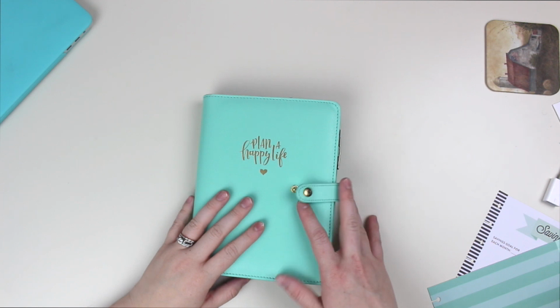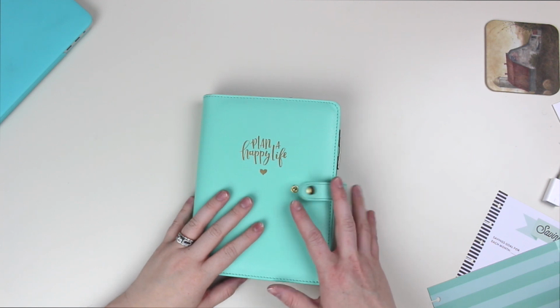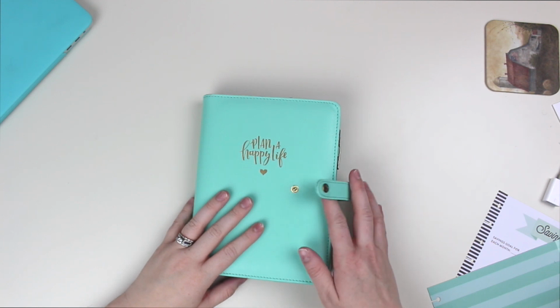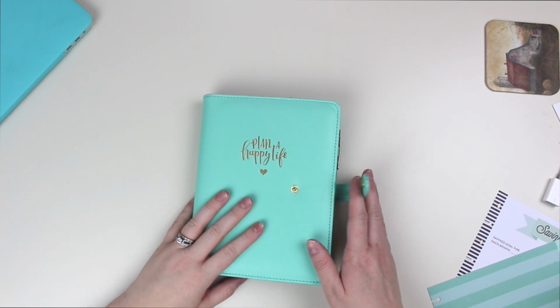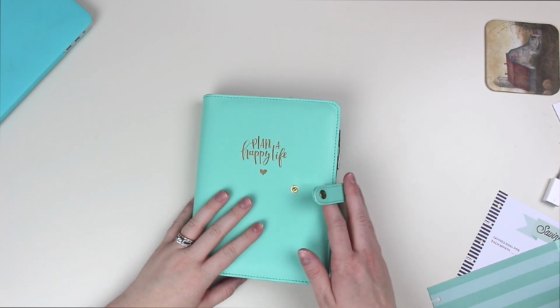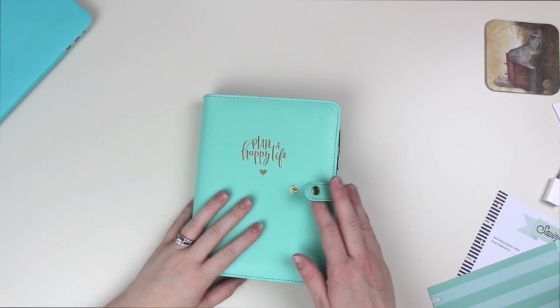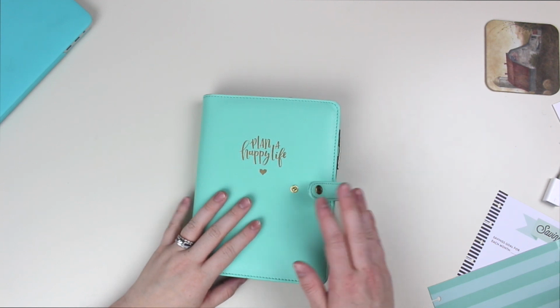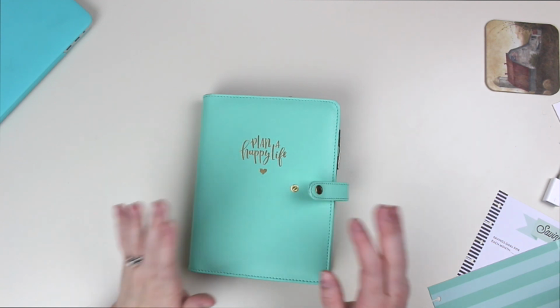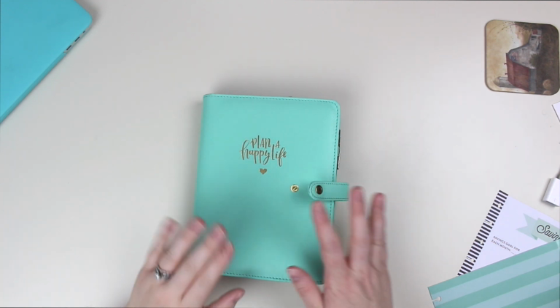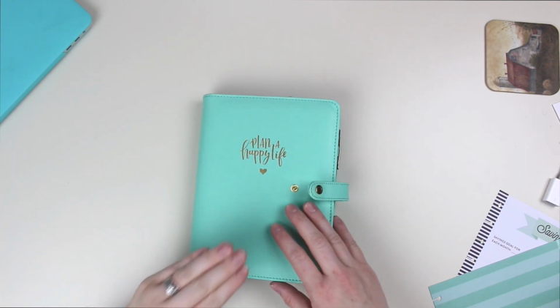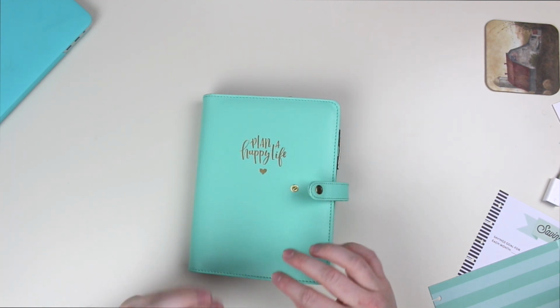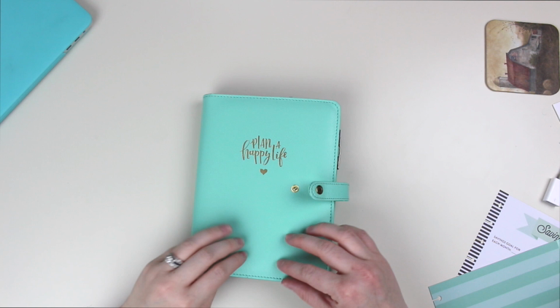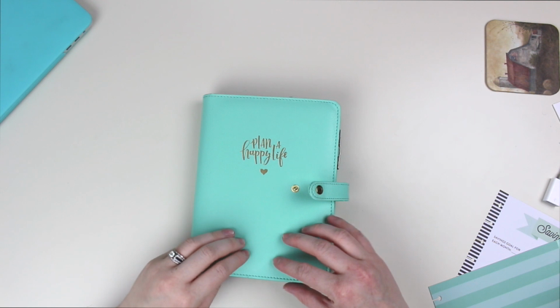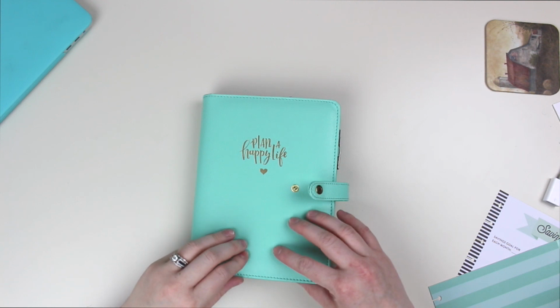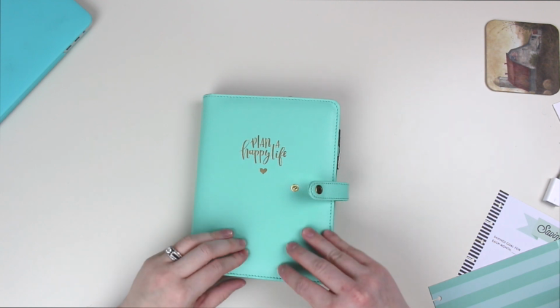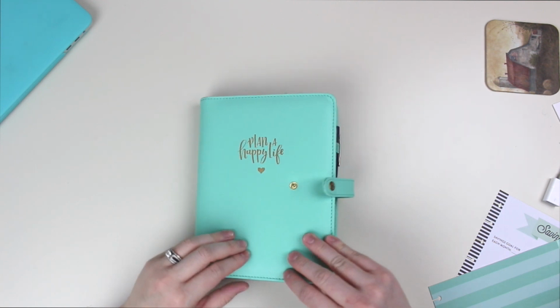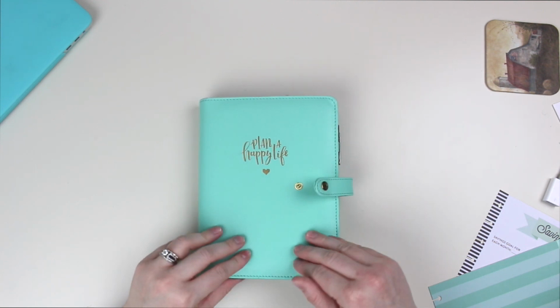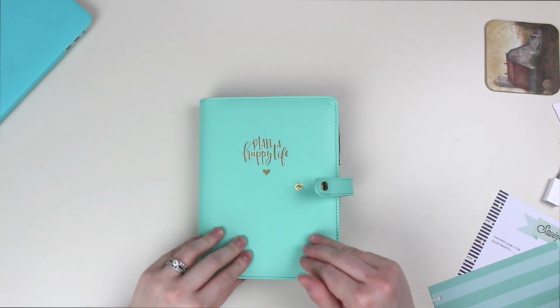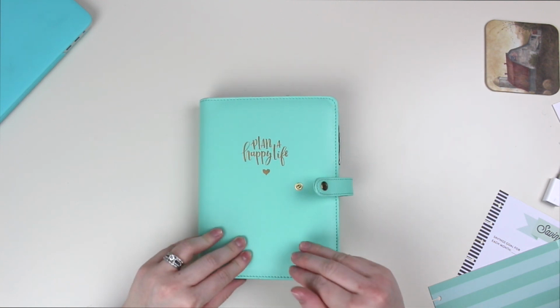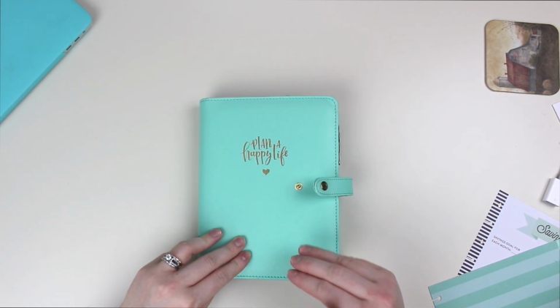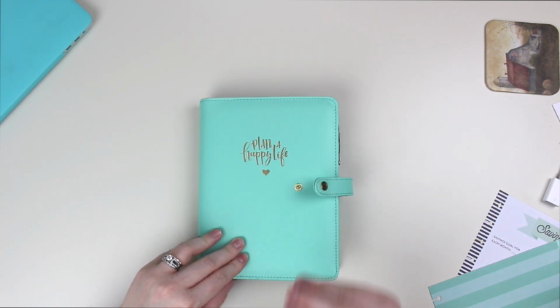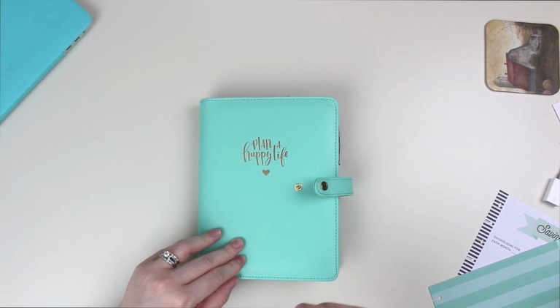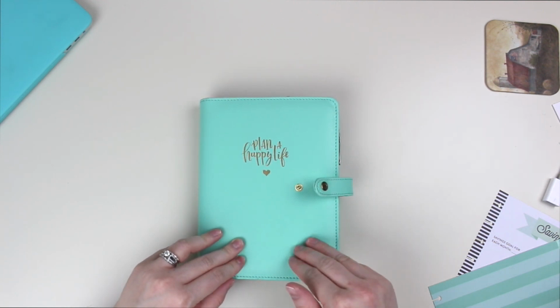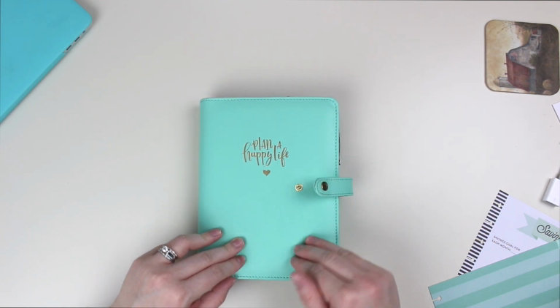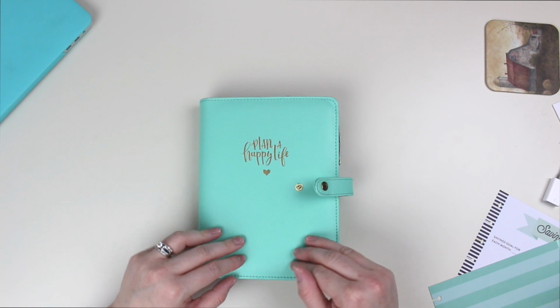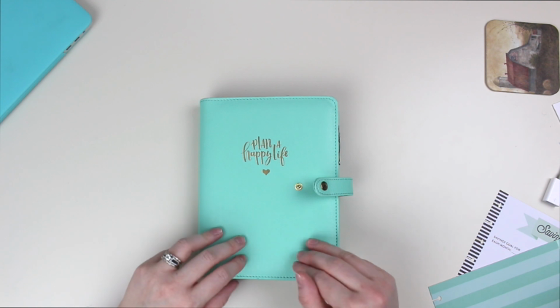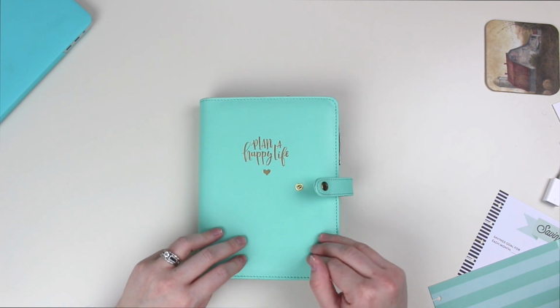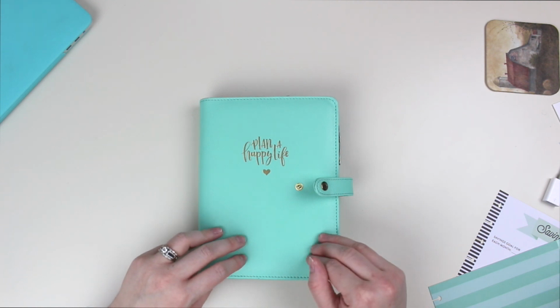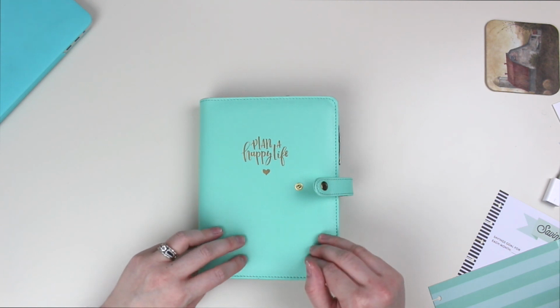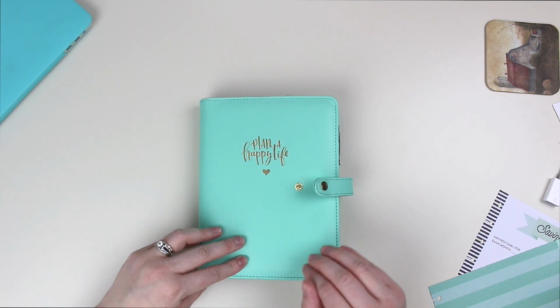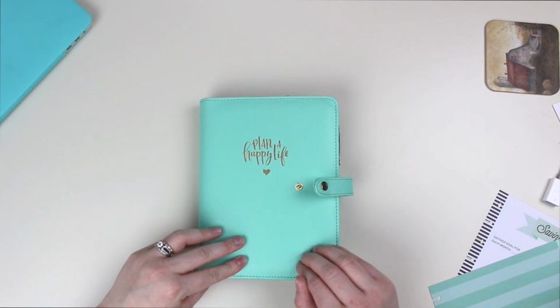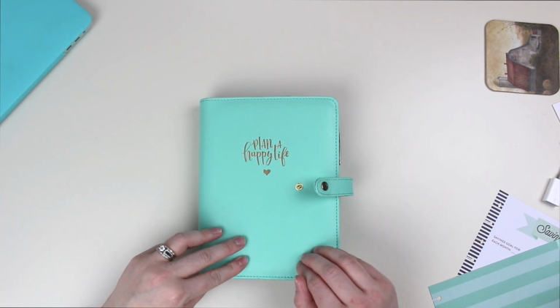Hey friends, welcome back to my channel. Today we're going to be doing a plan with me in my favorite planner to plan in, my mini planner. I am so excited to have you on another plan with me.